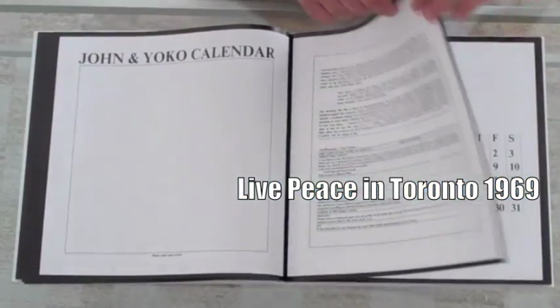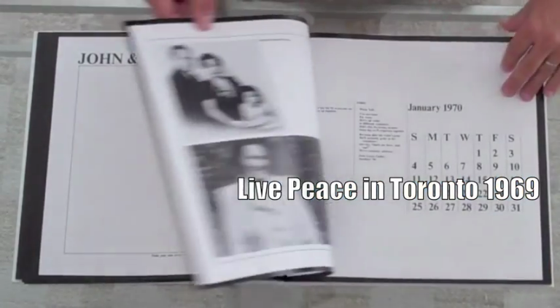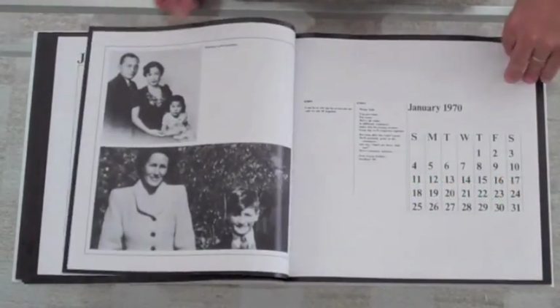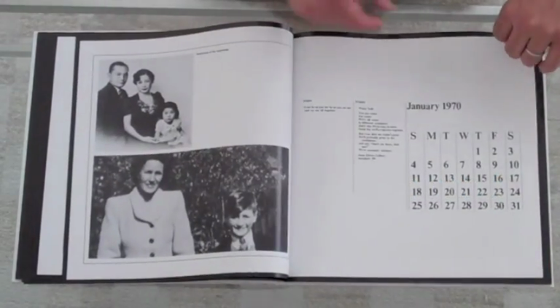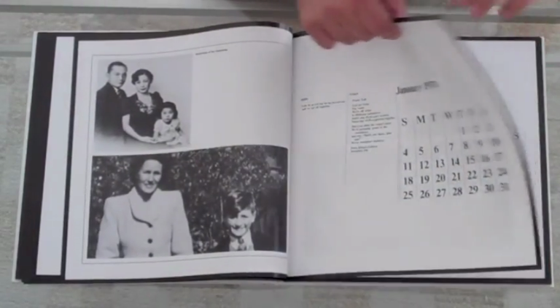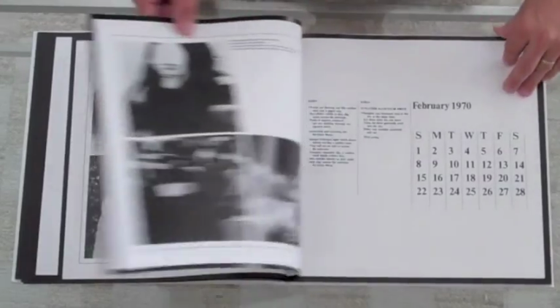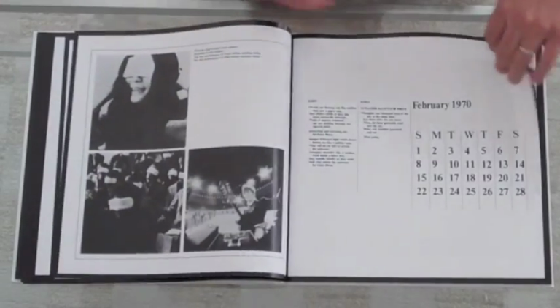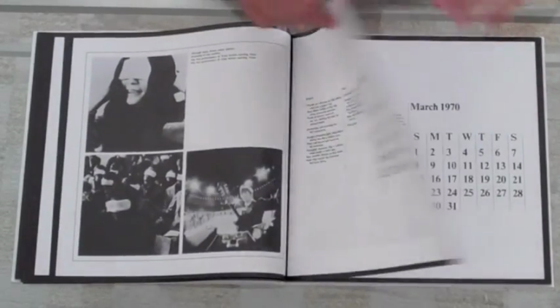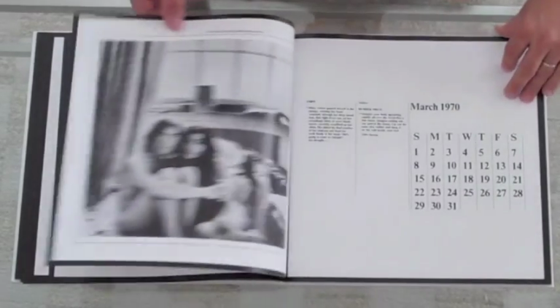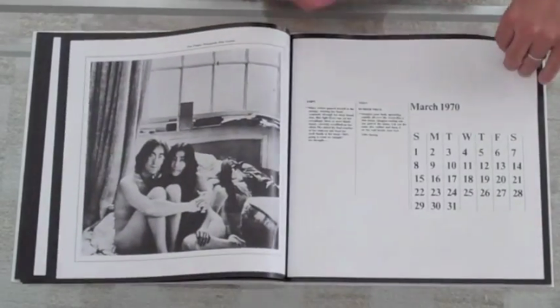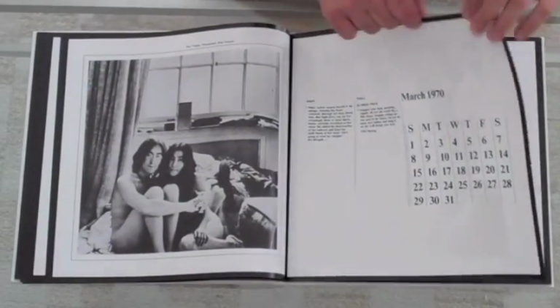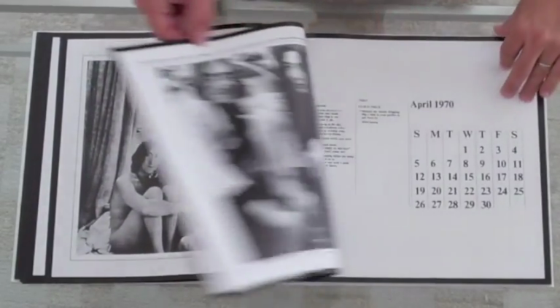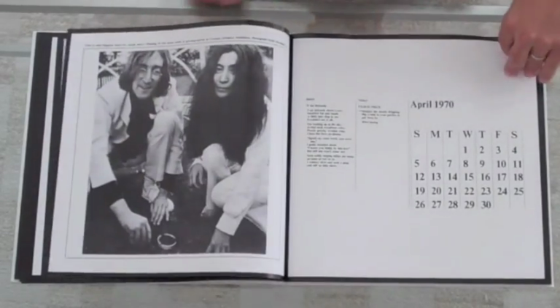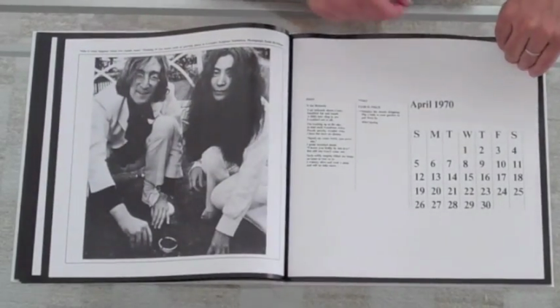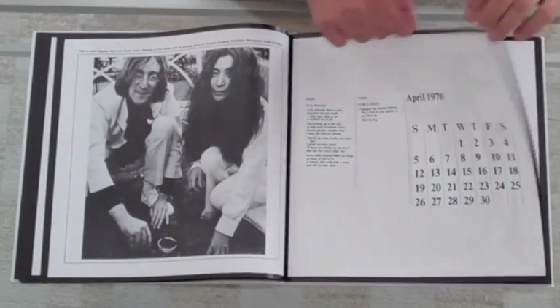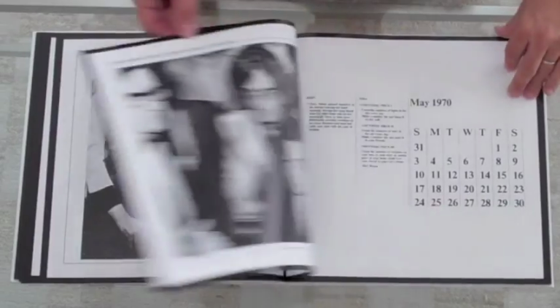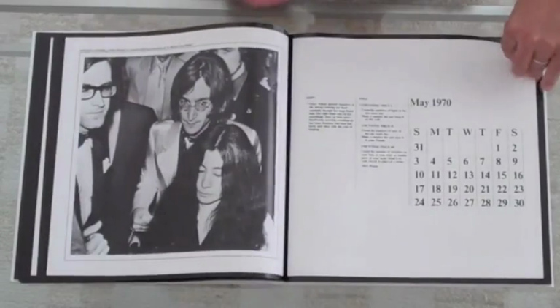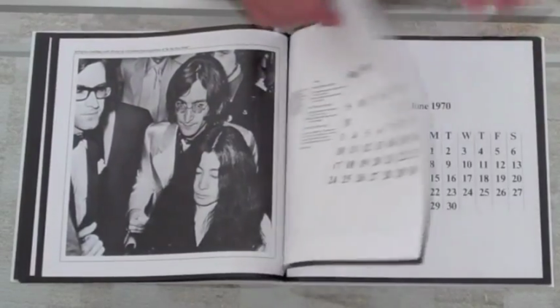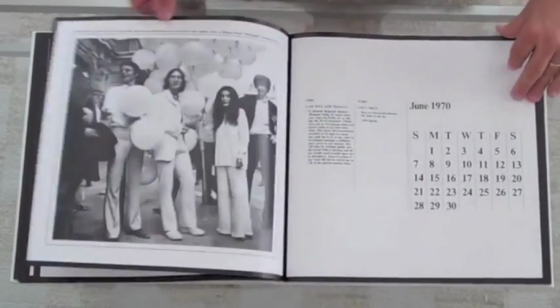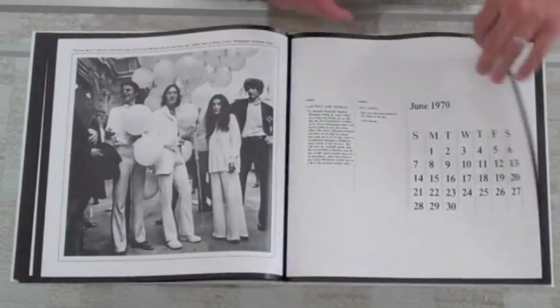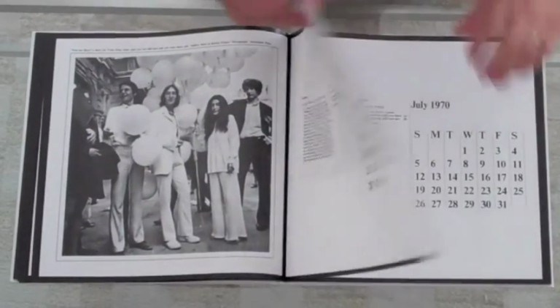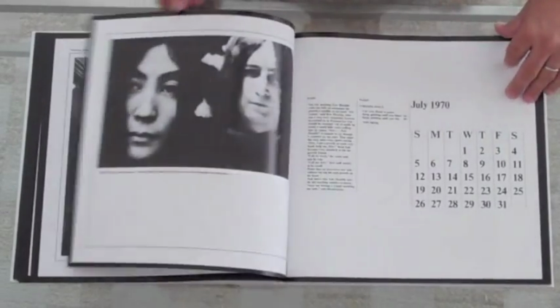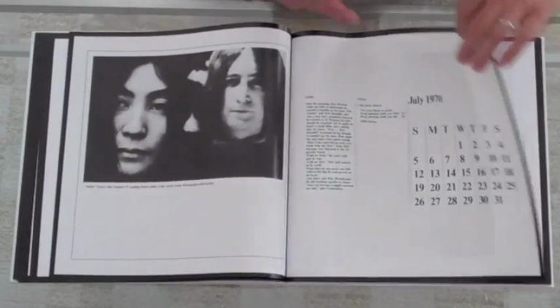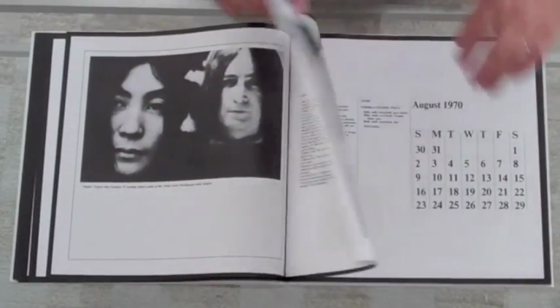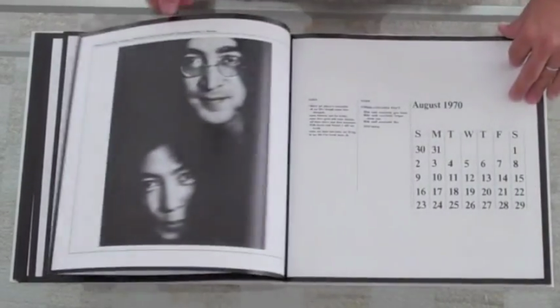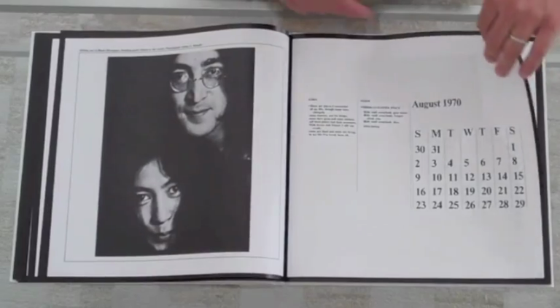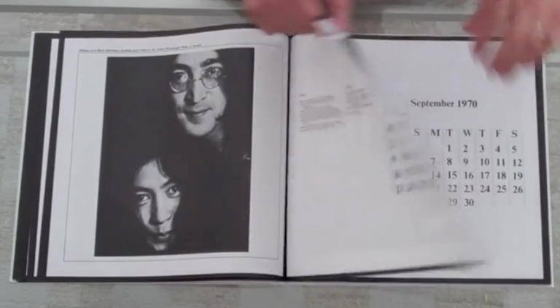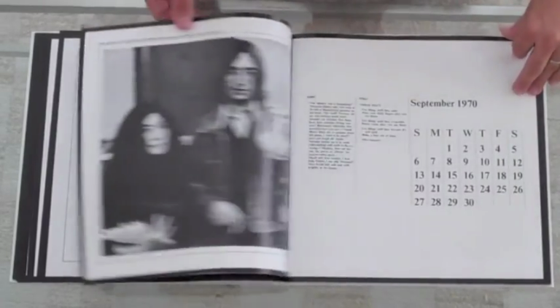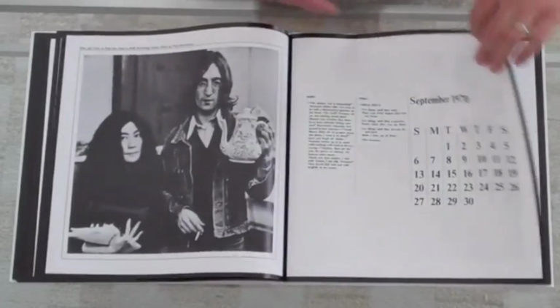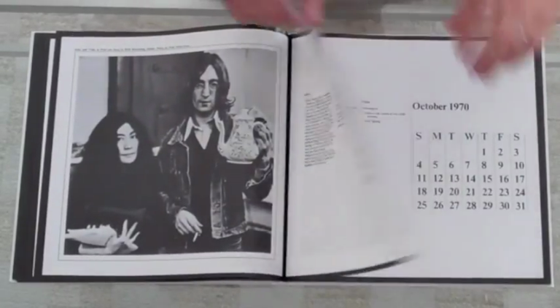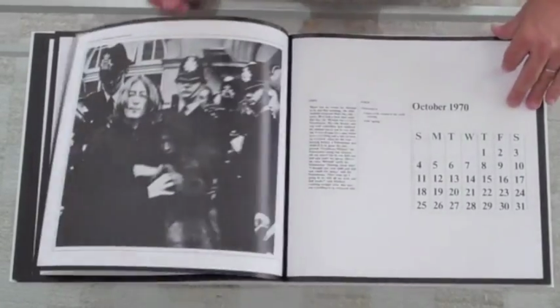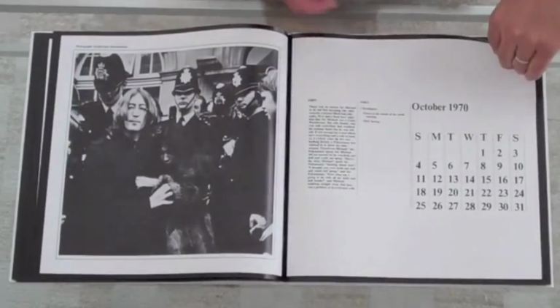For Live Peace in Toronto, the entire calendar is laid out beautifully as a book, and the pictures are really stunning. All the little clips and quotes, and all thirteen months' worth.